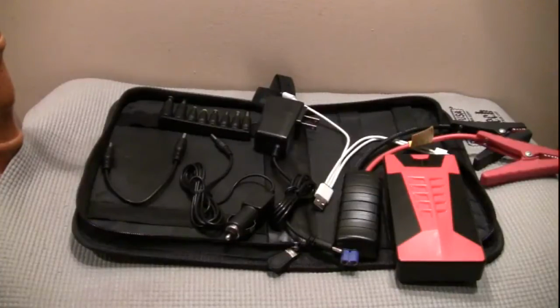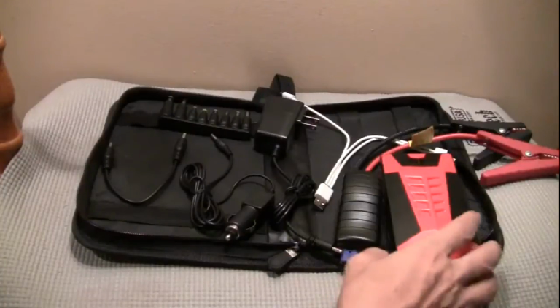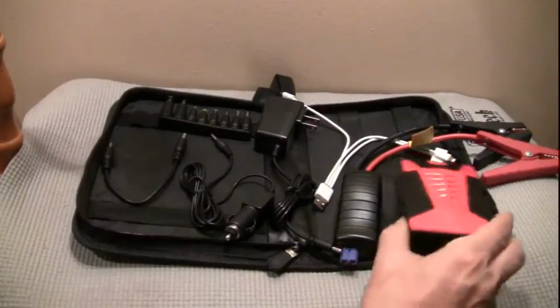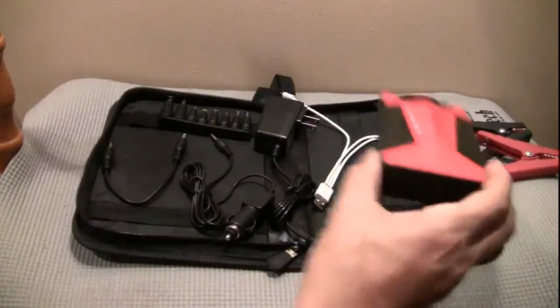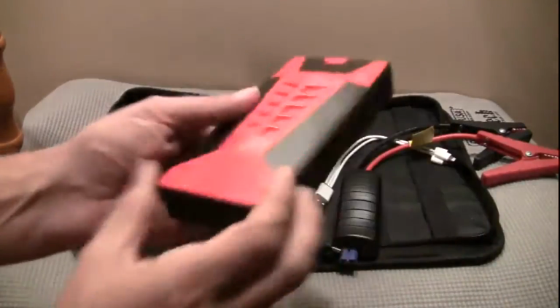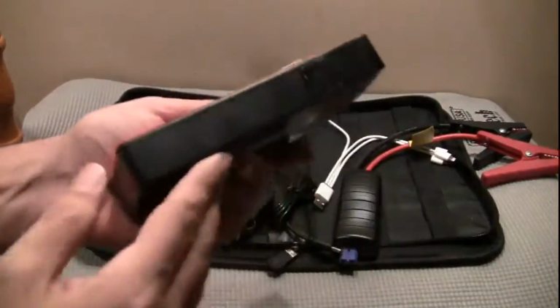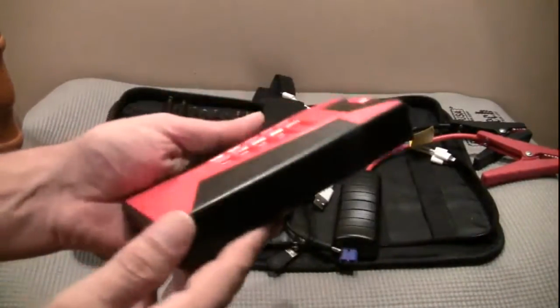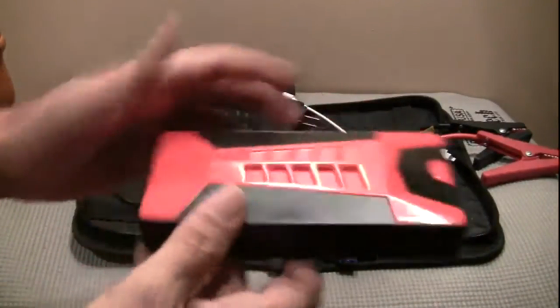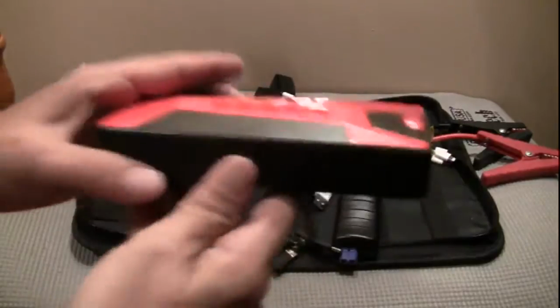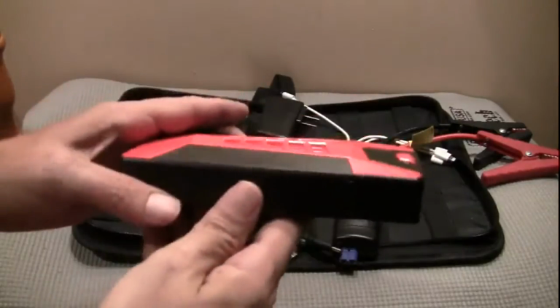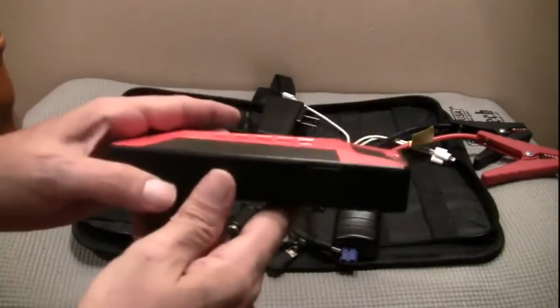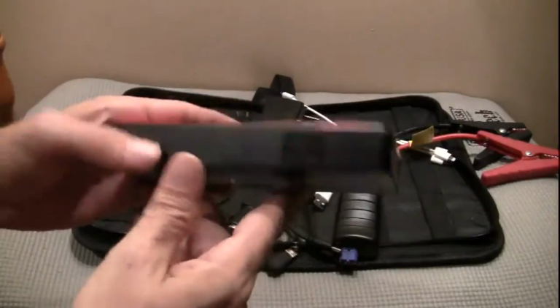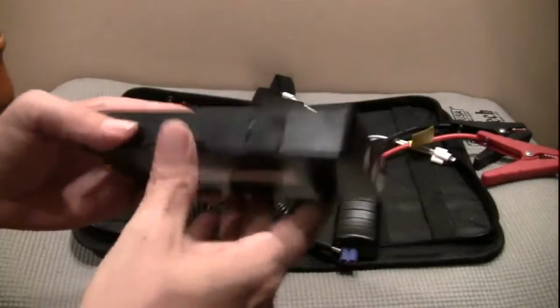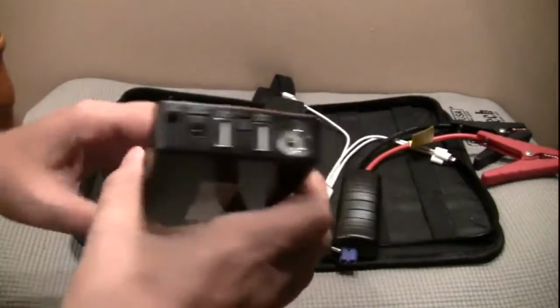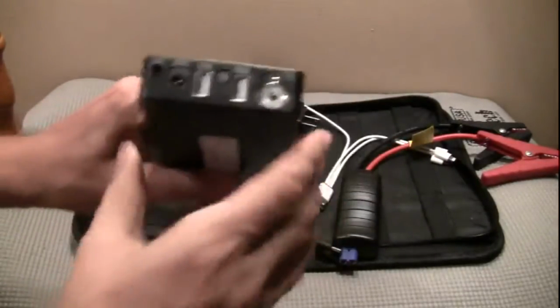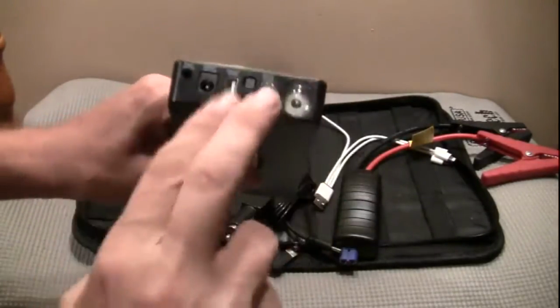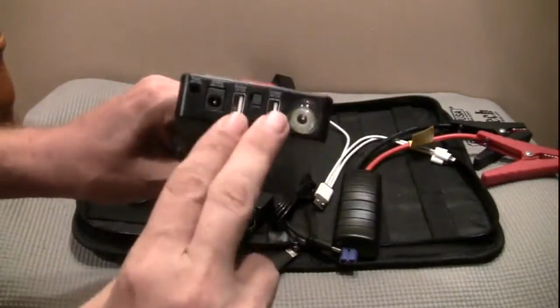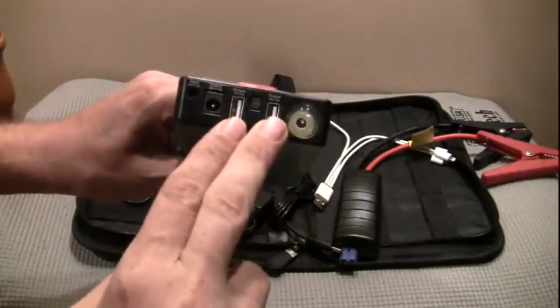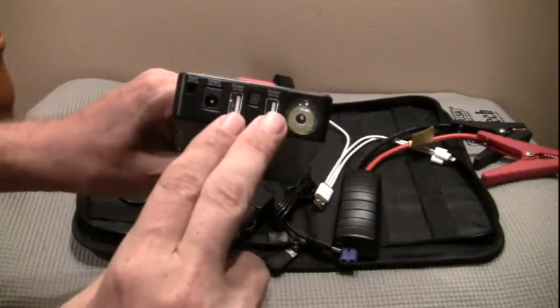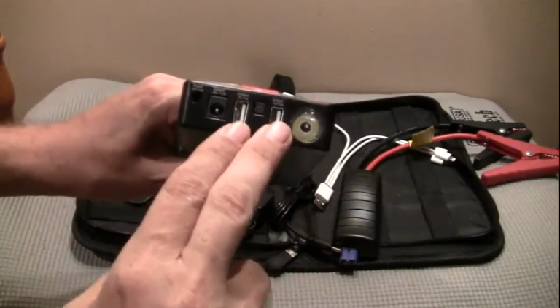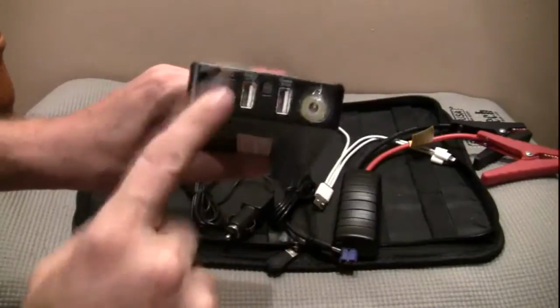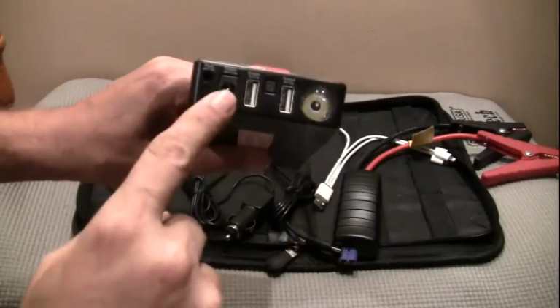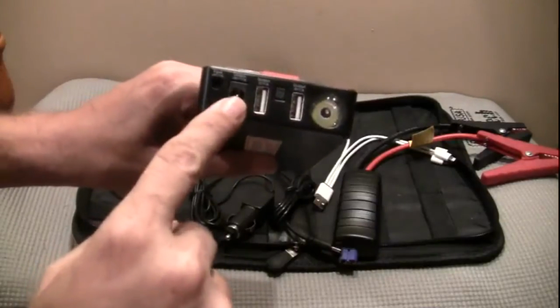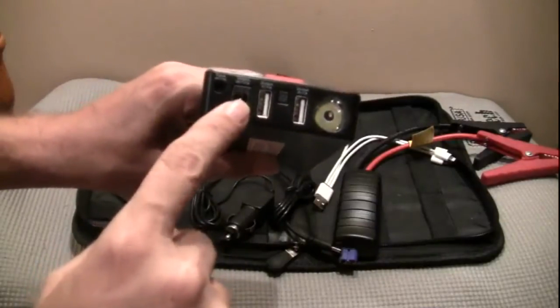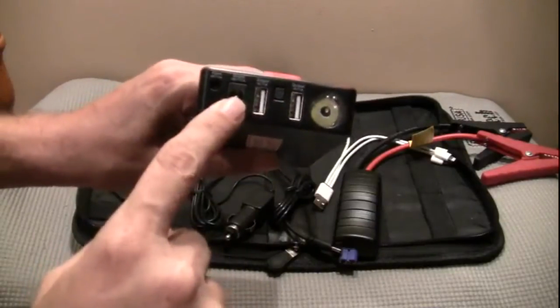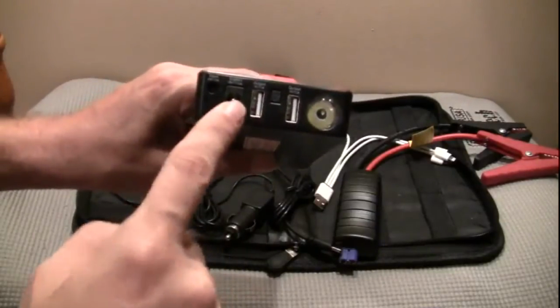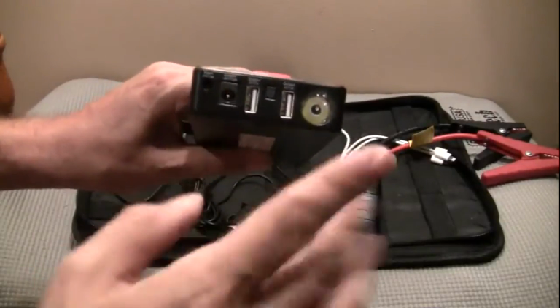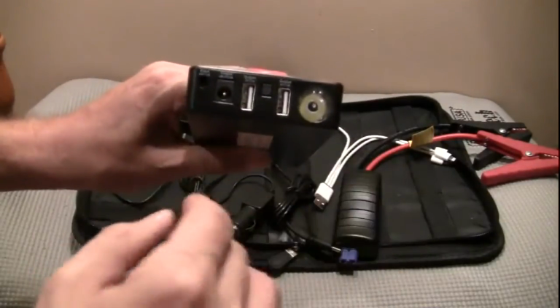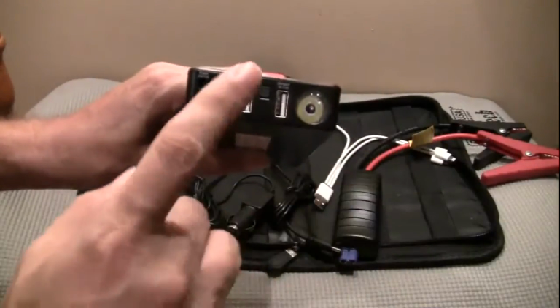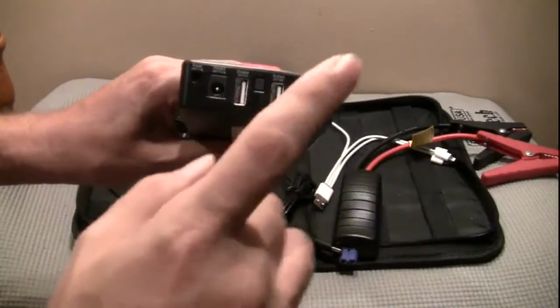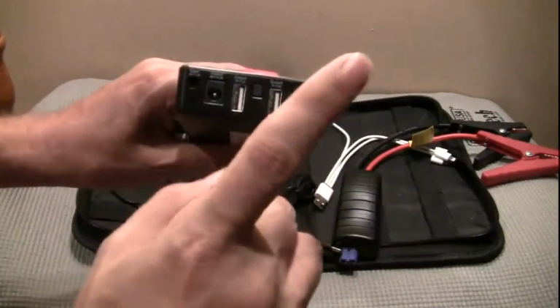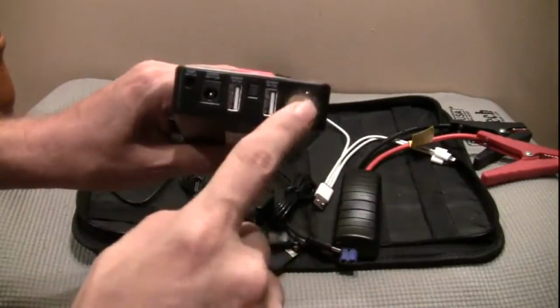Now take a look at the battery itself. The battery is not that heavy — it weighs exactly 12 ounces. And of course you have your two outputs for USB, one for your larger devices such as laptops and what have you. And a flashlight.